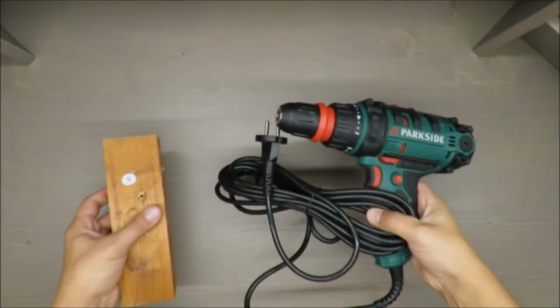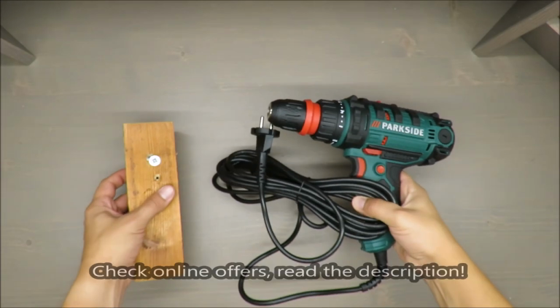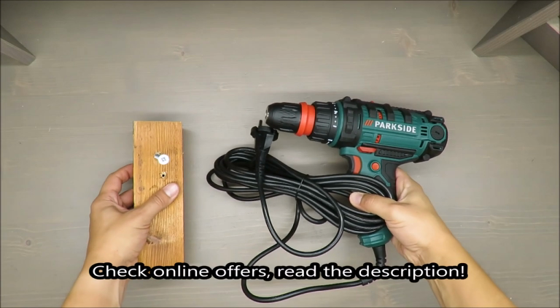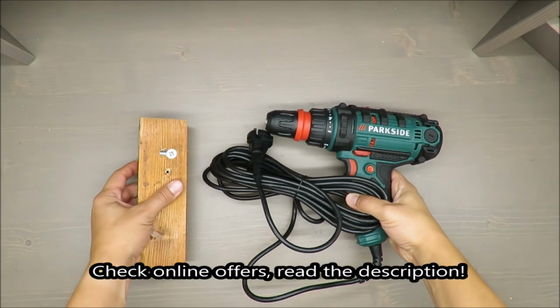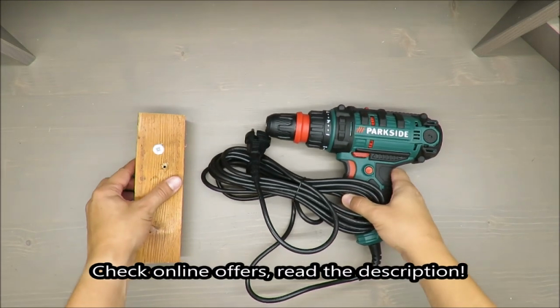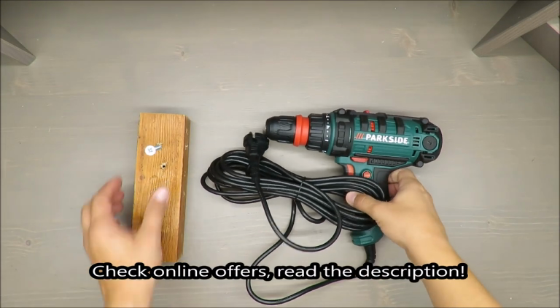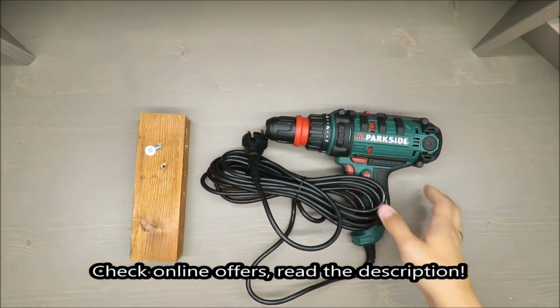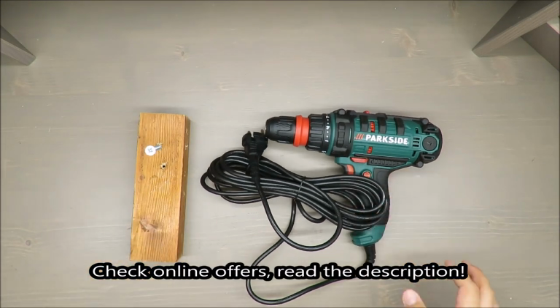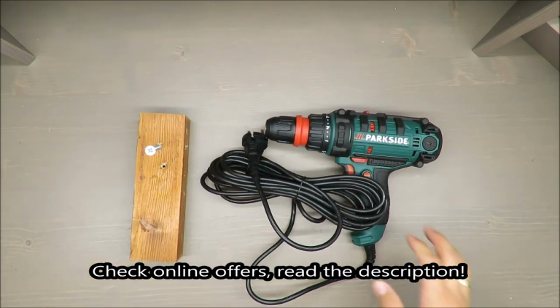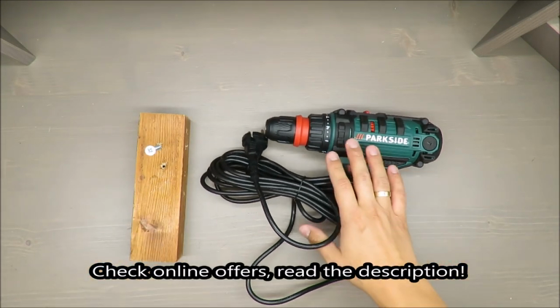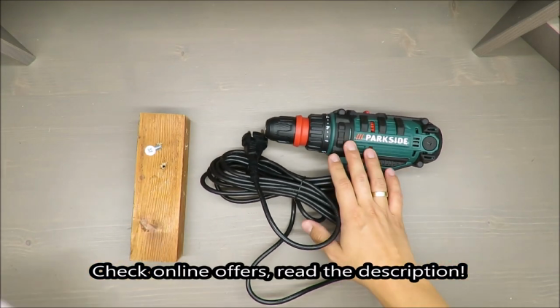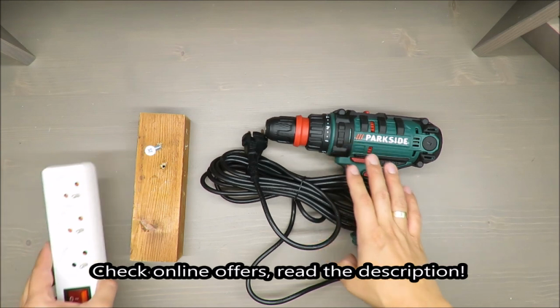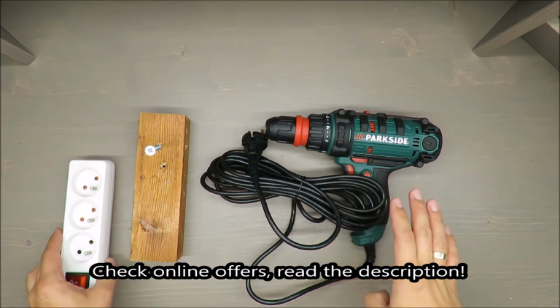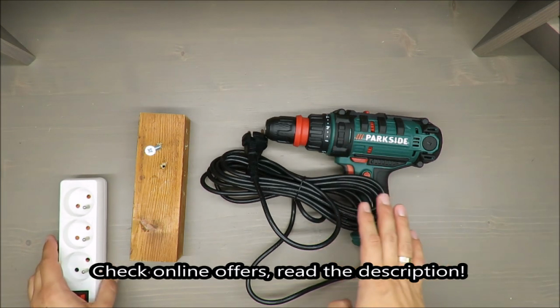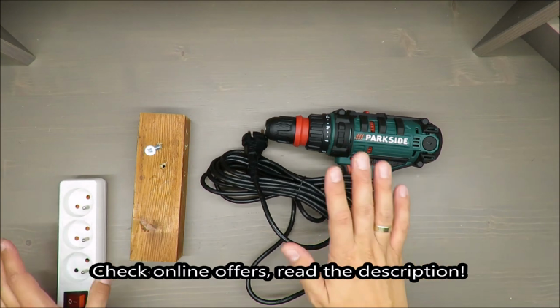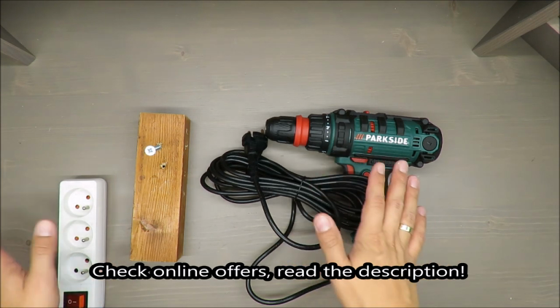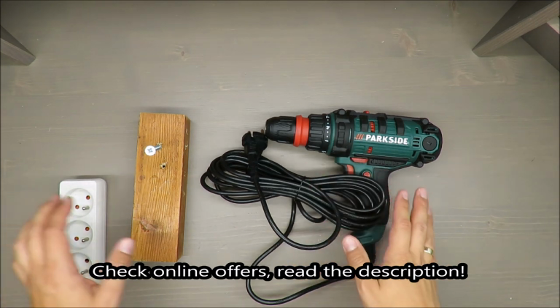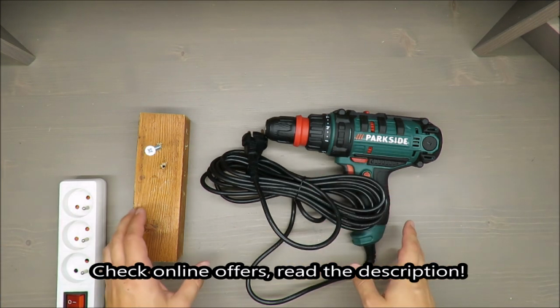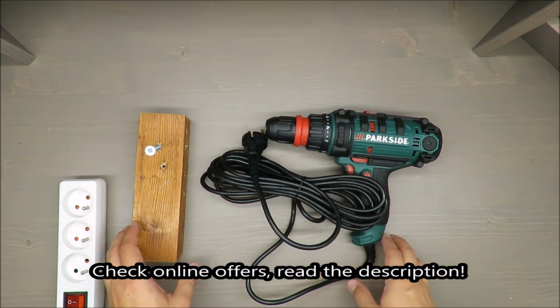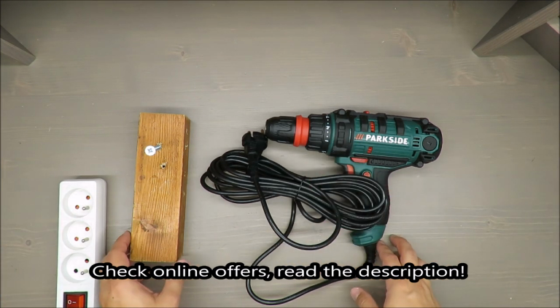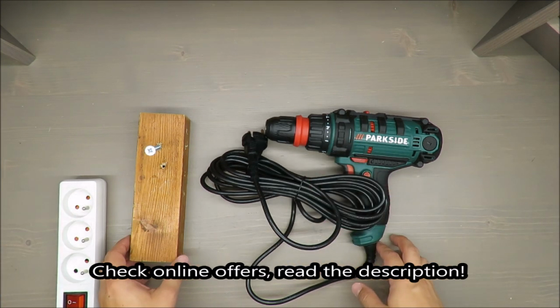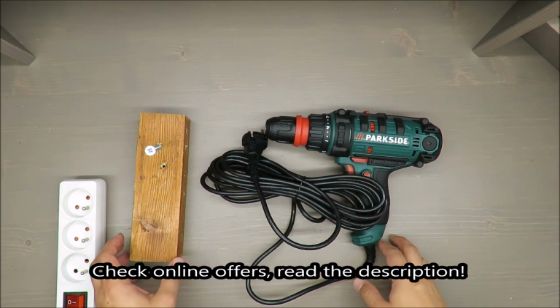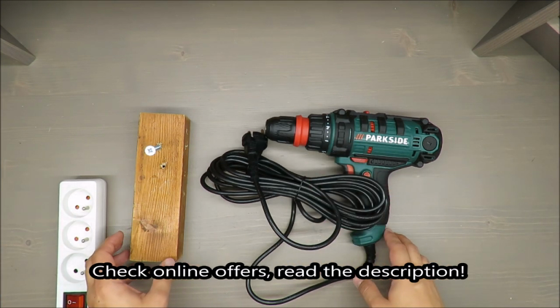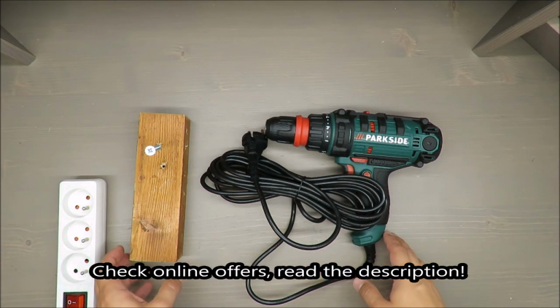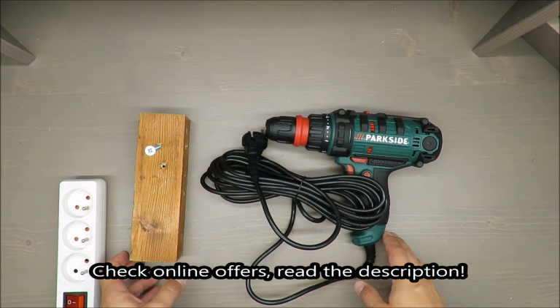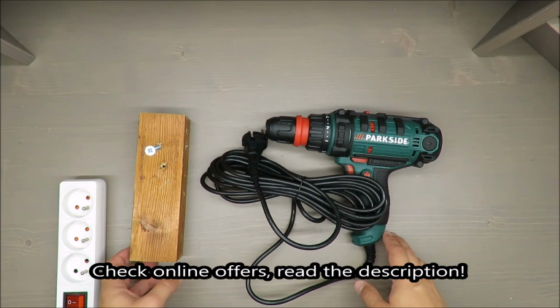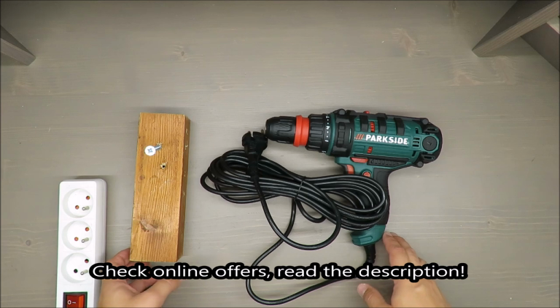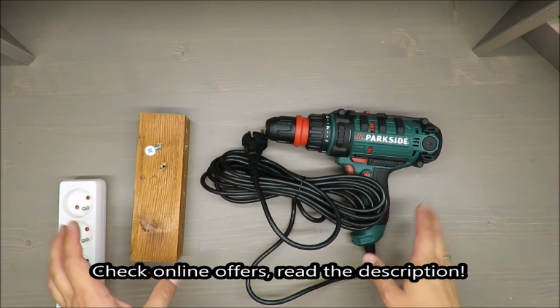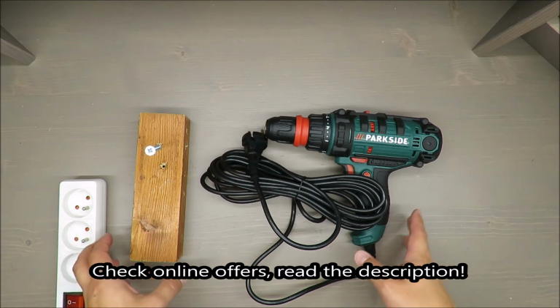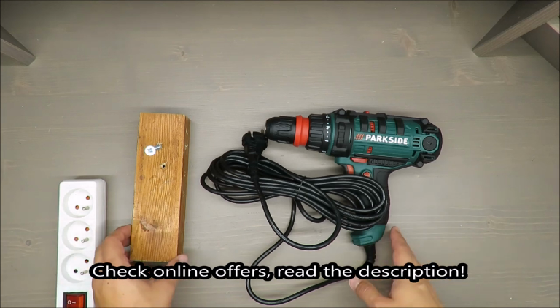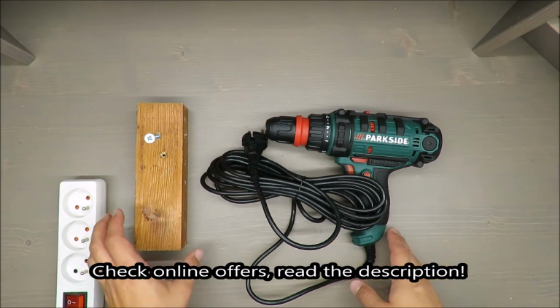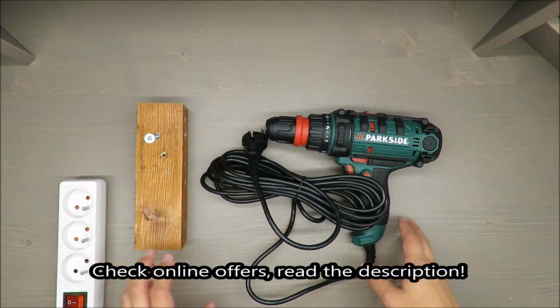Hello everybody, this is Out of the Box Unboxing, and in today's episode I'm going to review a two-speed power drill from Parkside, available in Lidl.